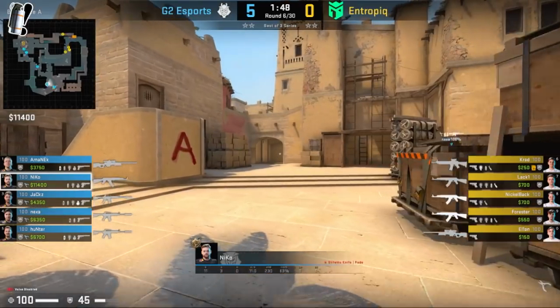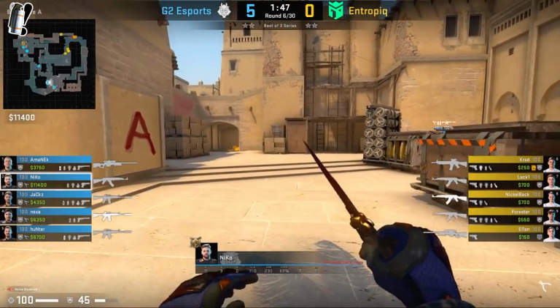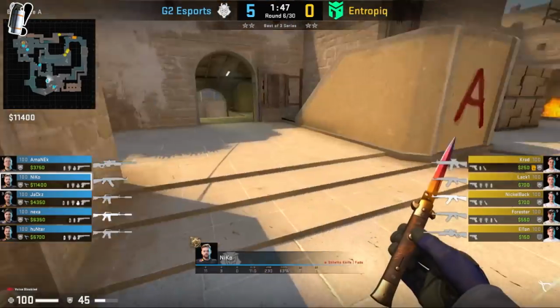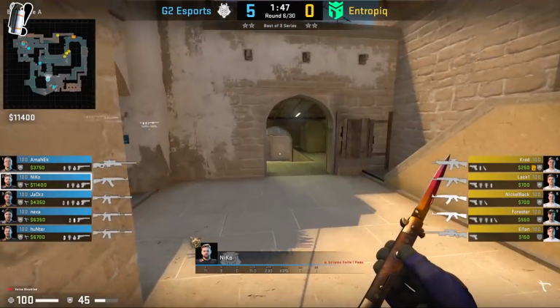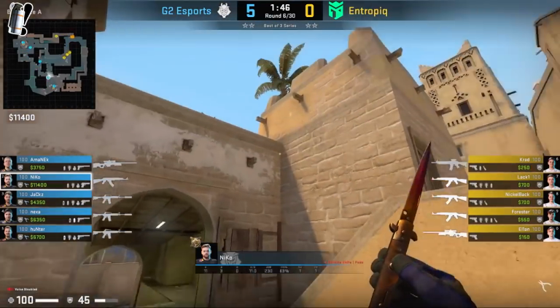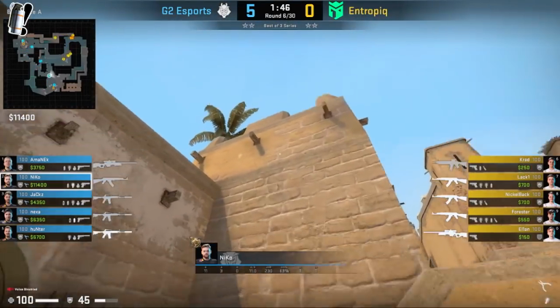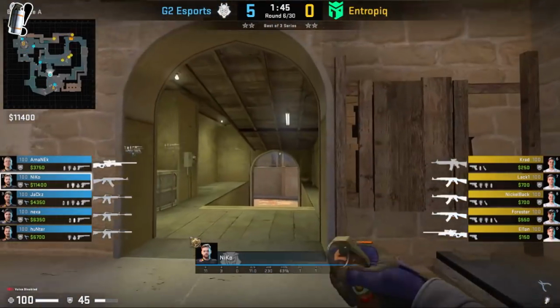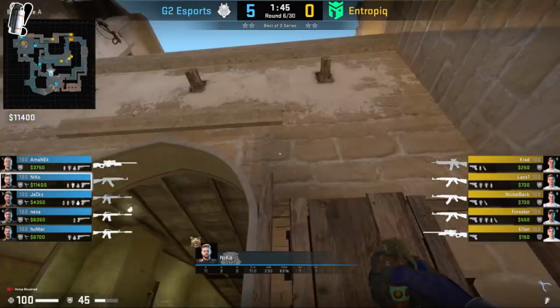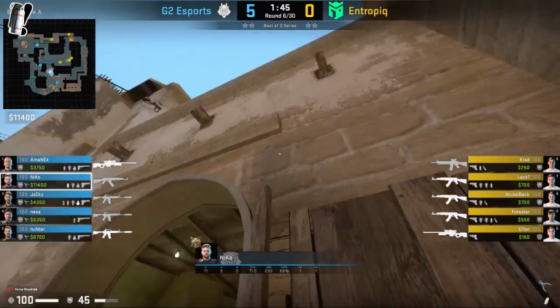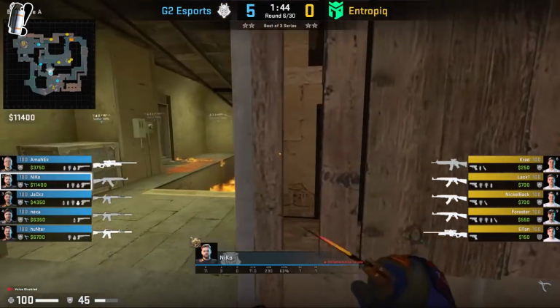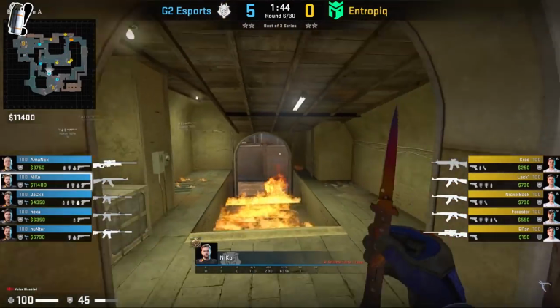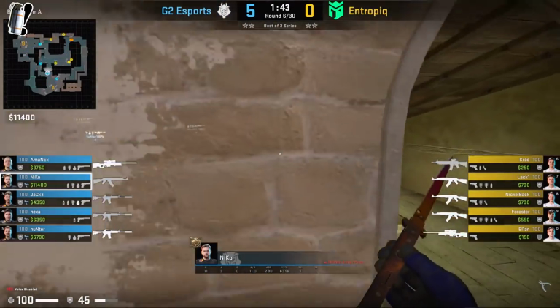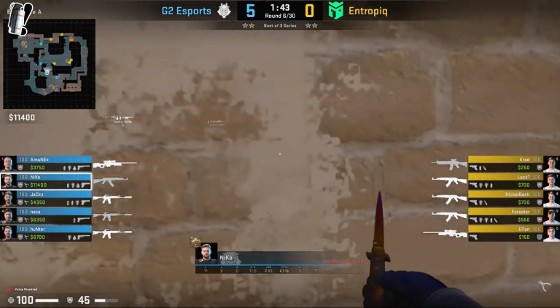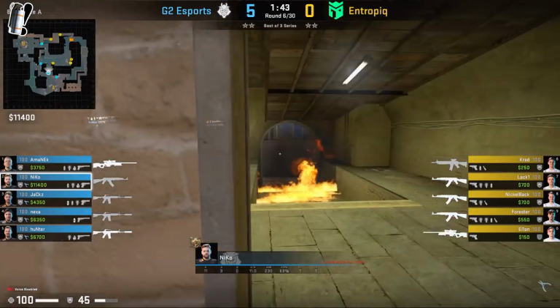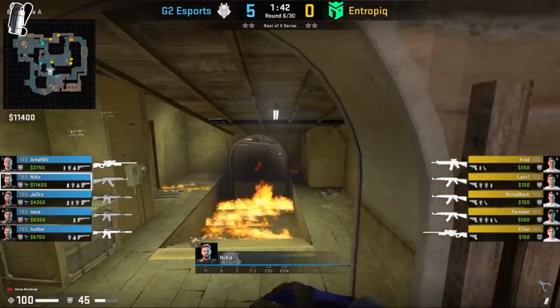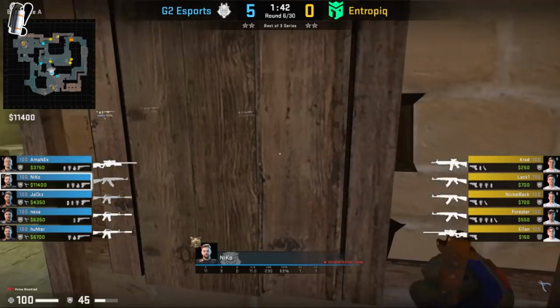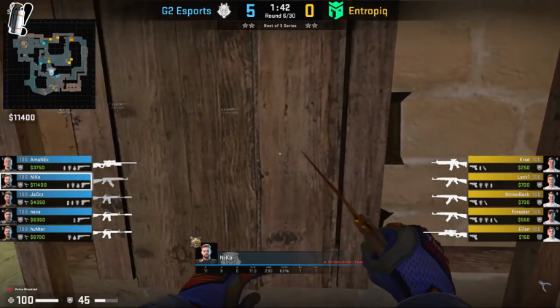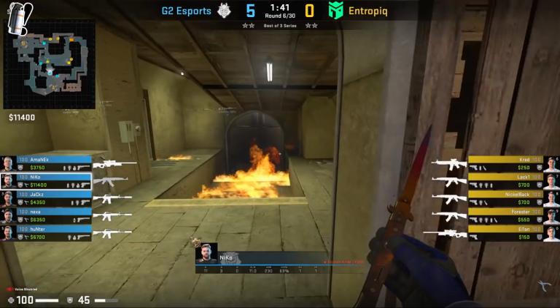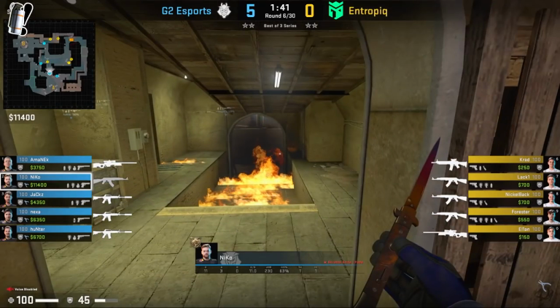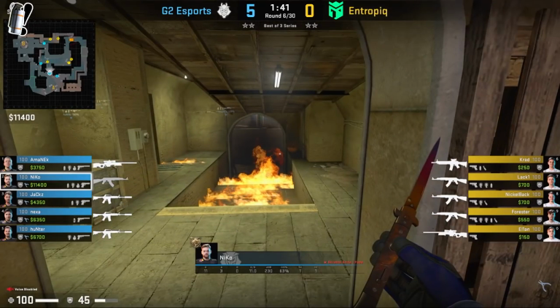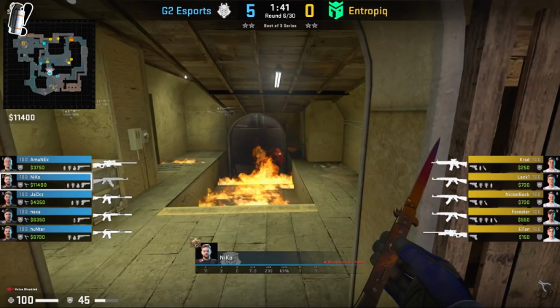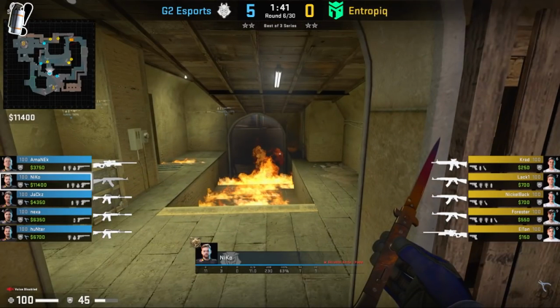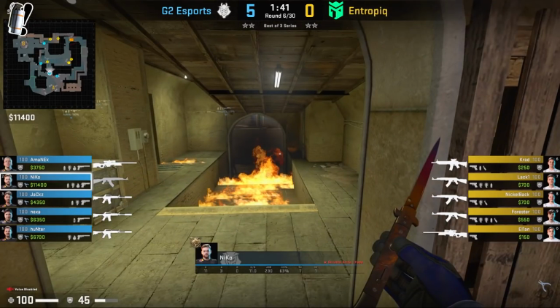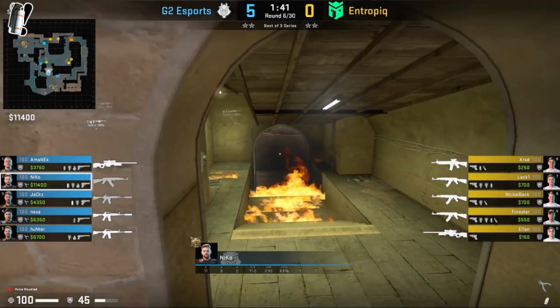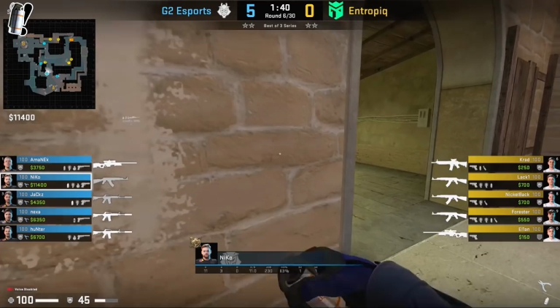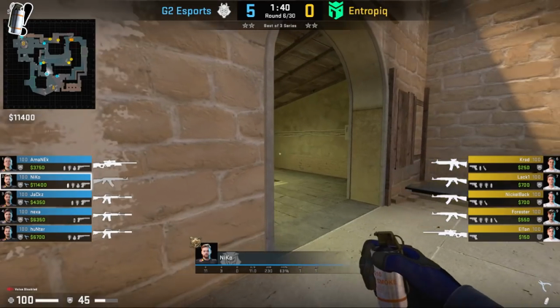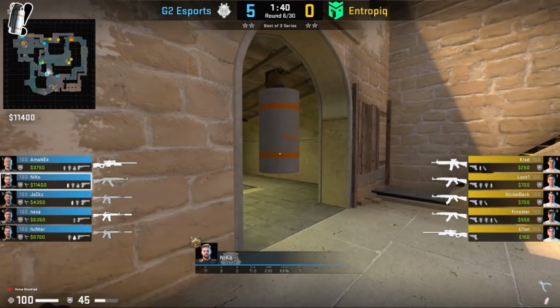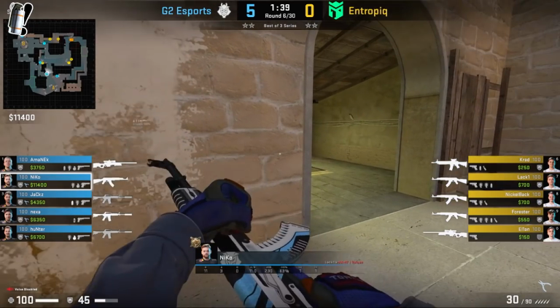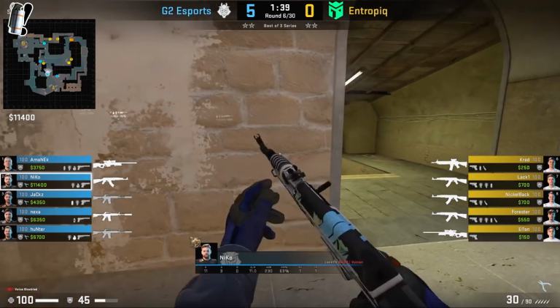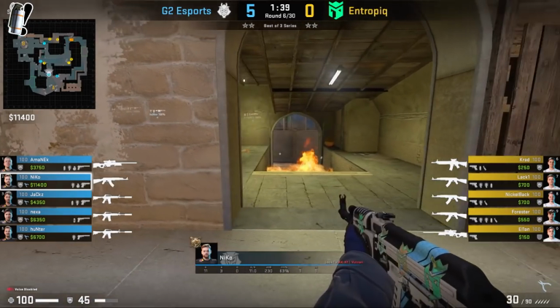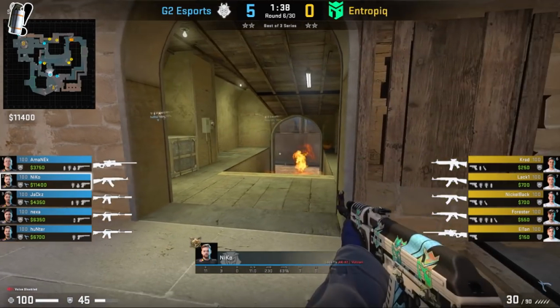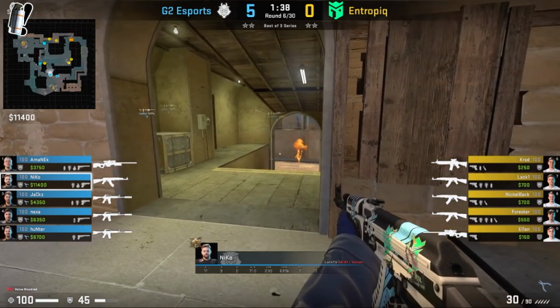In this example, Nikko's towards connector and he's going to flash over mid and jump-spot connector. By jump spotting, it can be really difficult for the T's to hit you. However, in one of his jump peeks, he's going to spot Foster across from him. So as a reaction, he's going to smoke off connector to delay their tick.